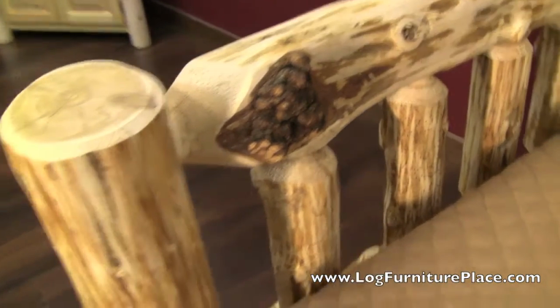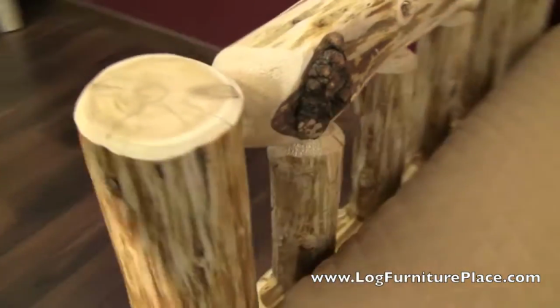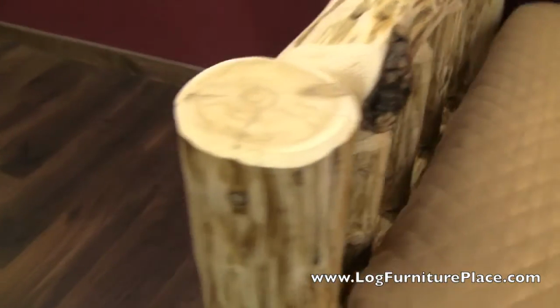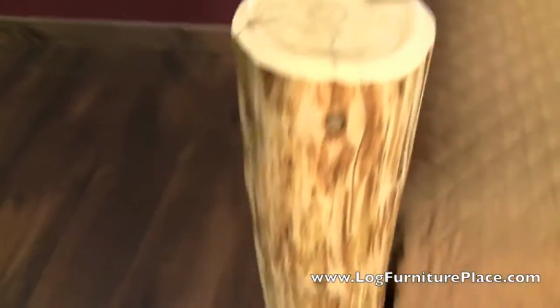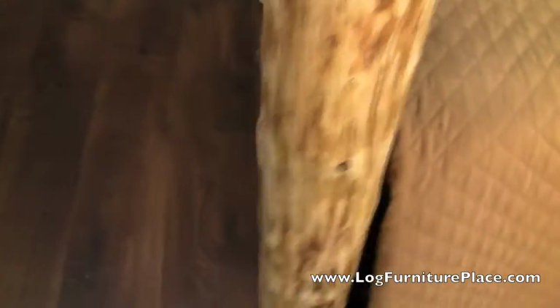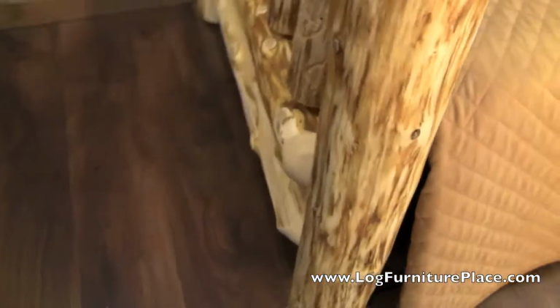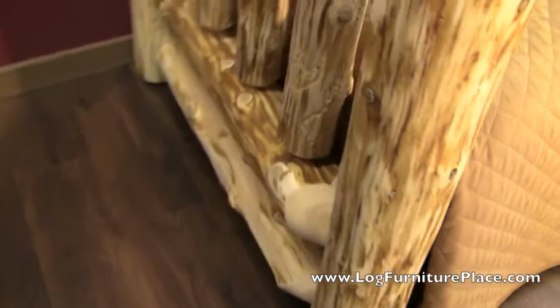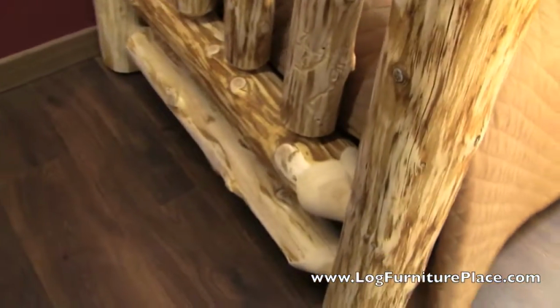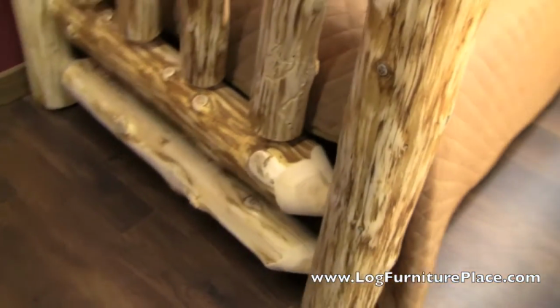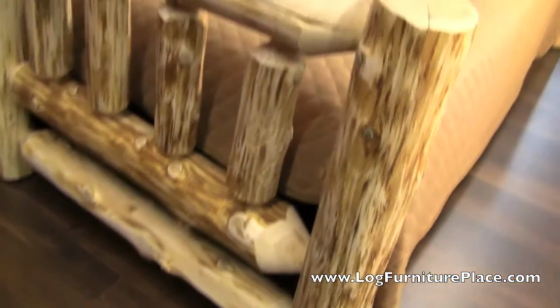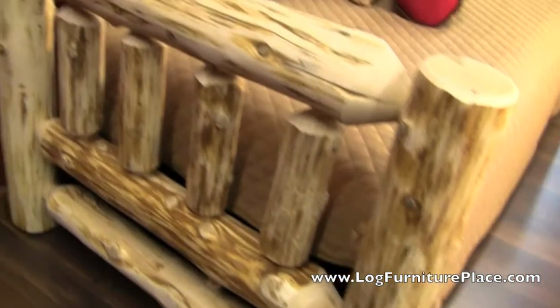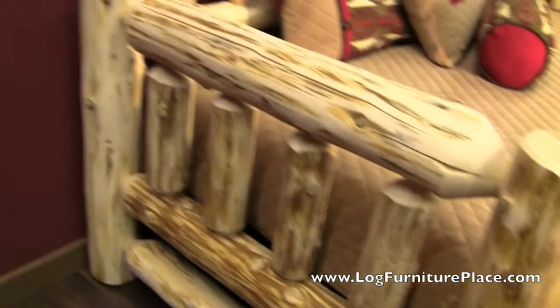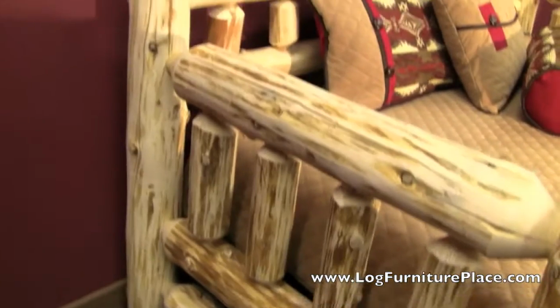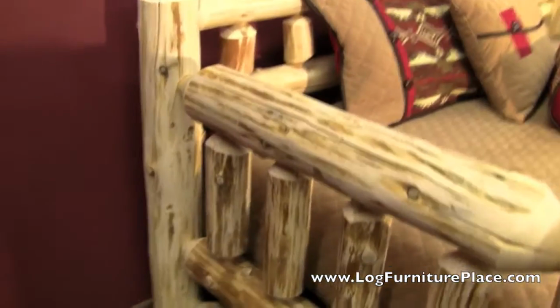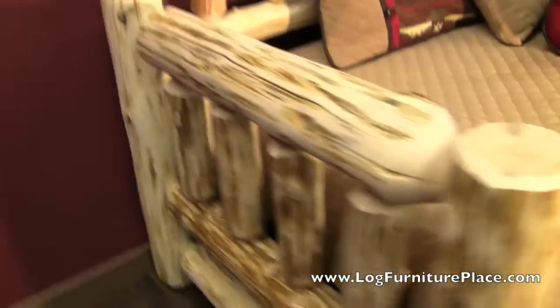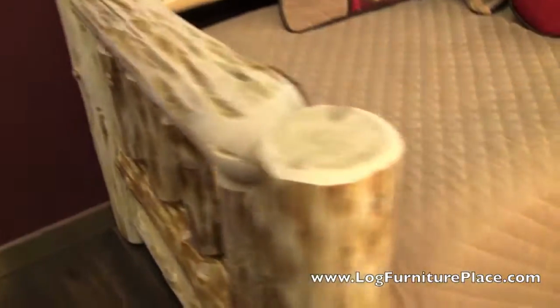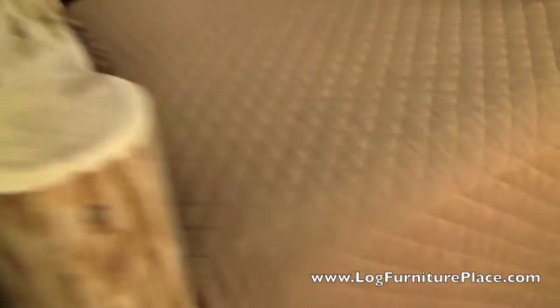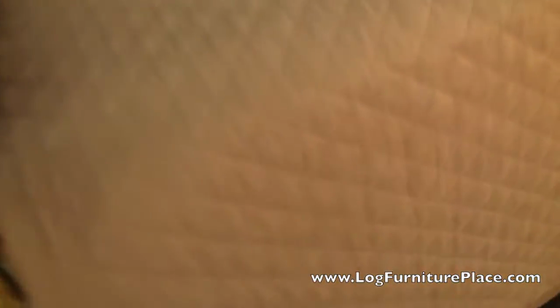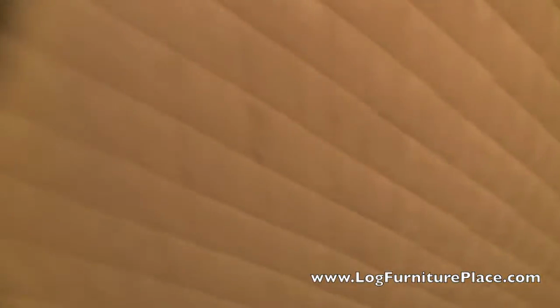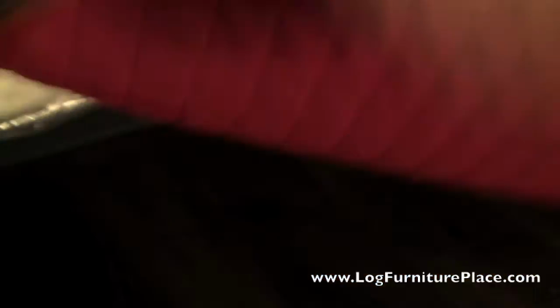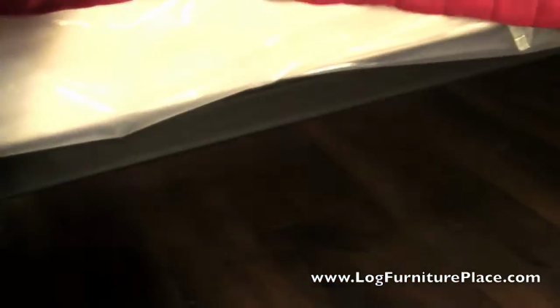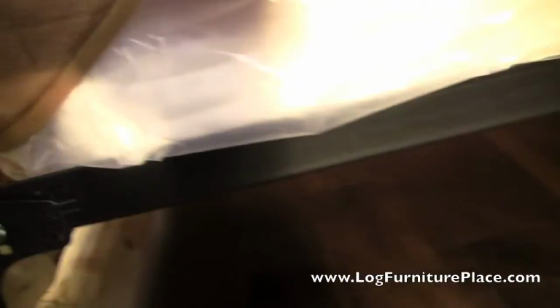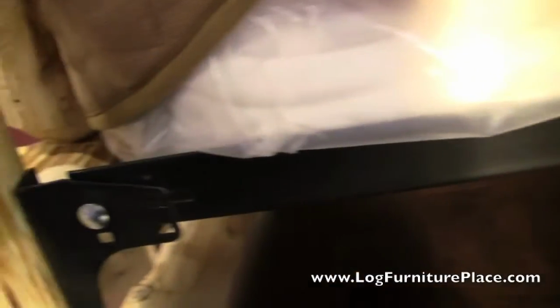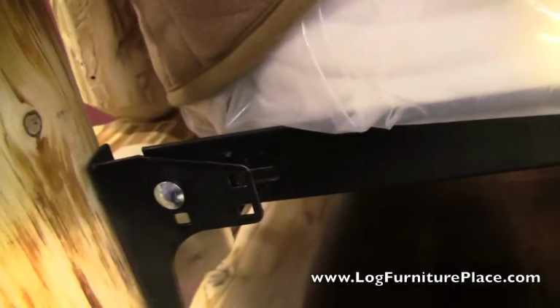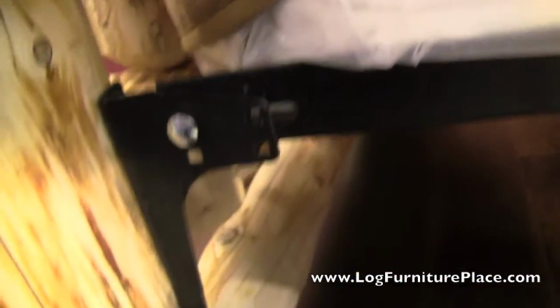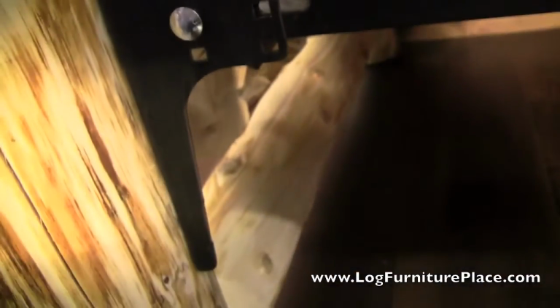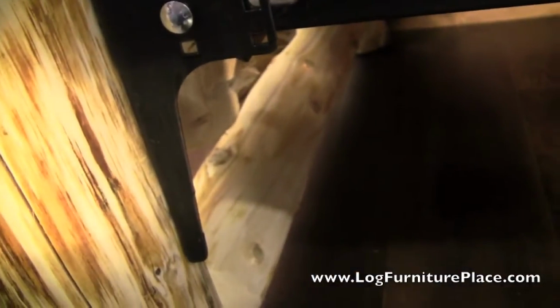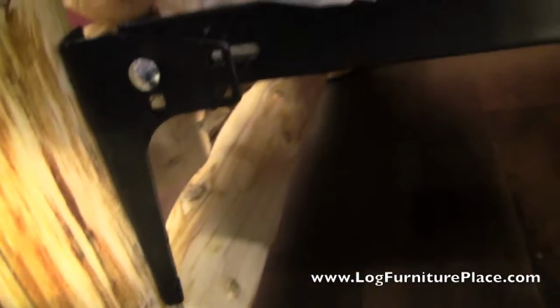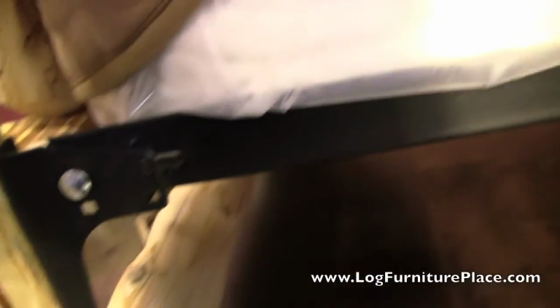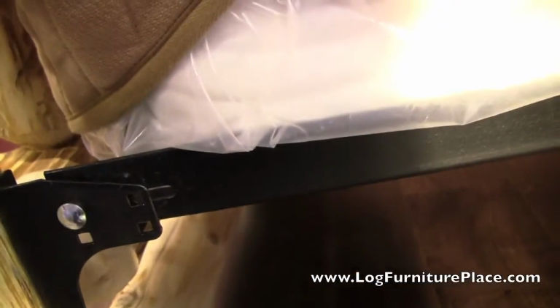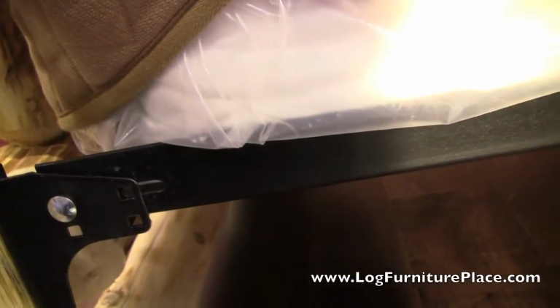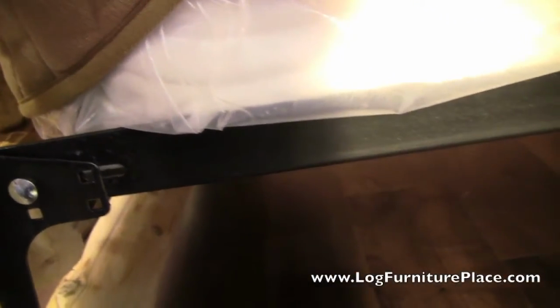There's a nice burl. The Cedar Lake daybeds feature mortise and tenon construction. The mattress sits on a frame, which we'll take a look at on another daybed.